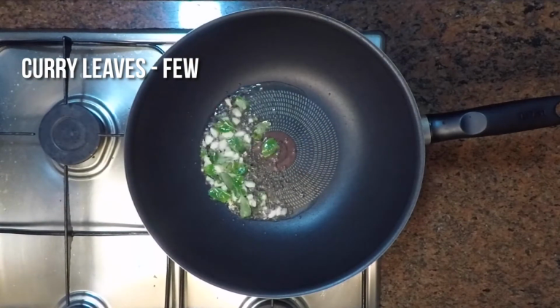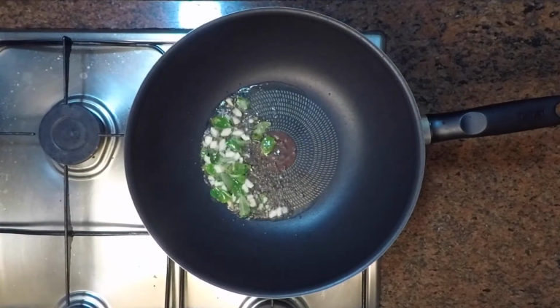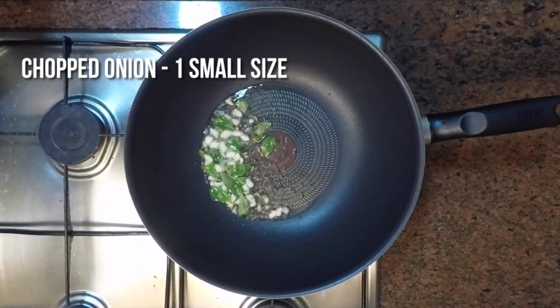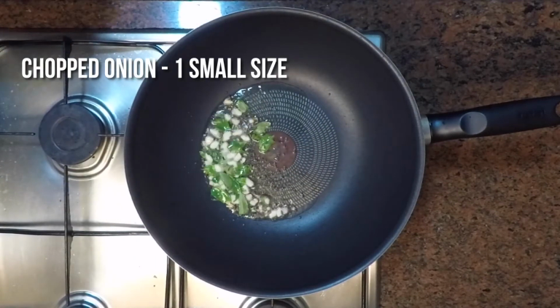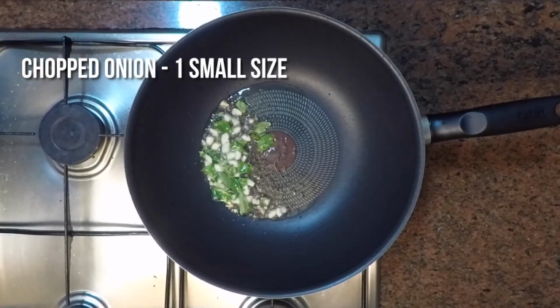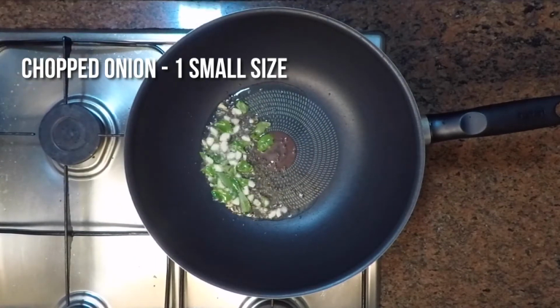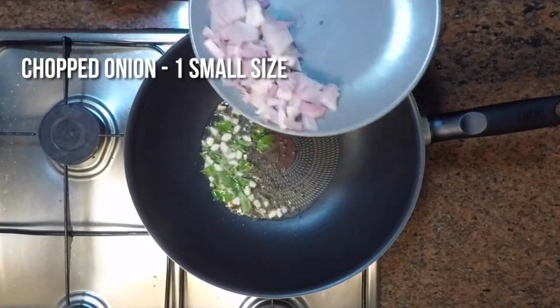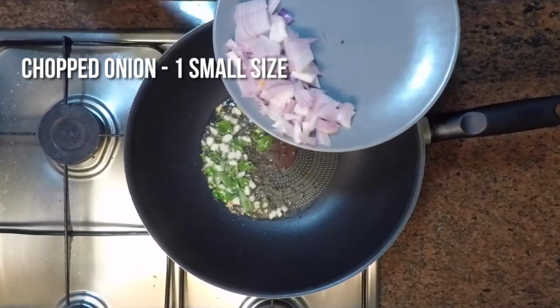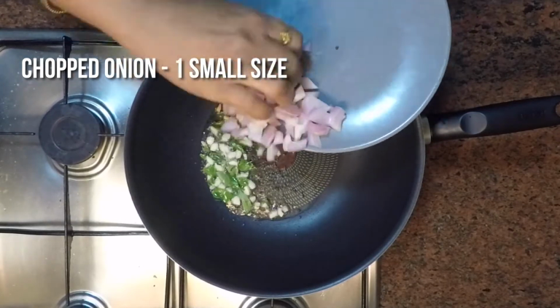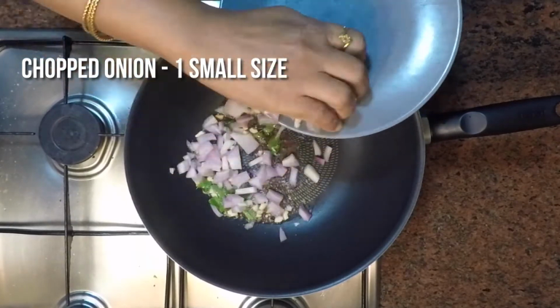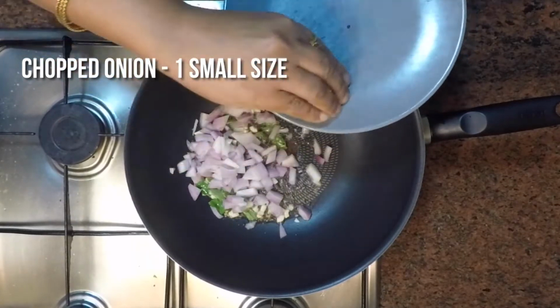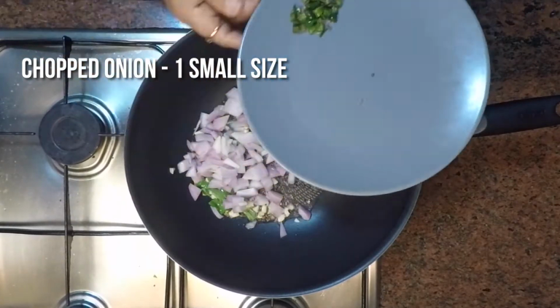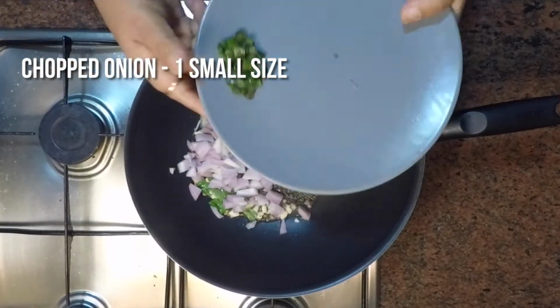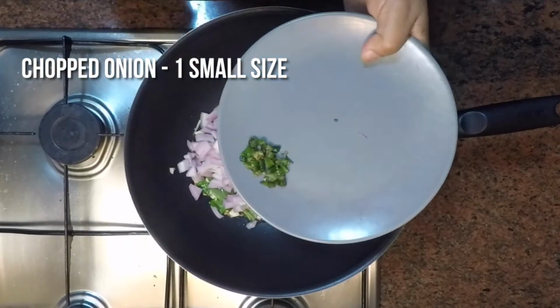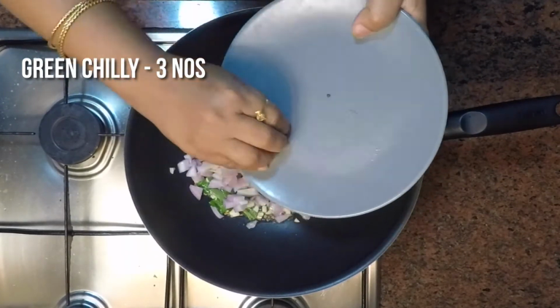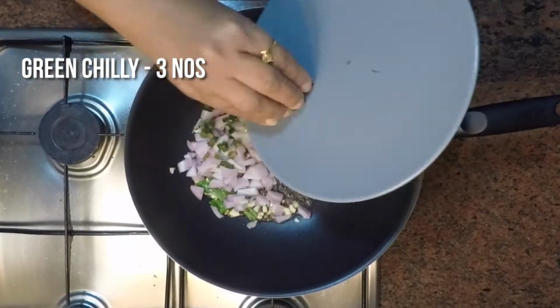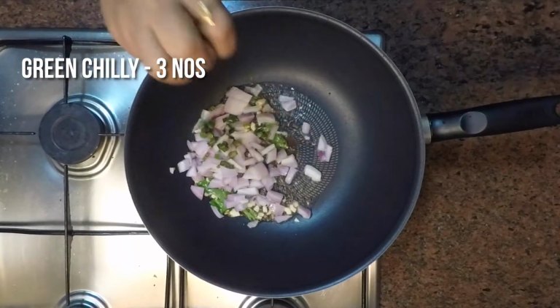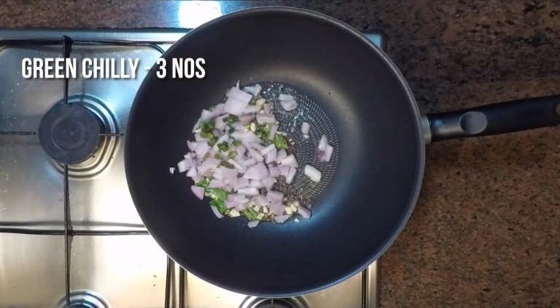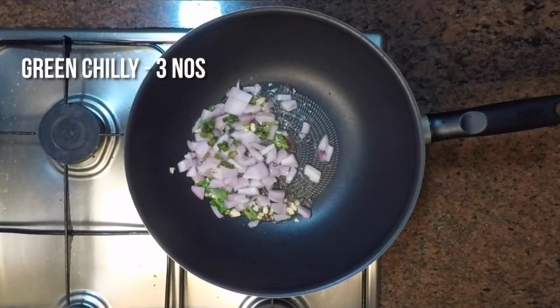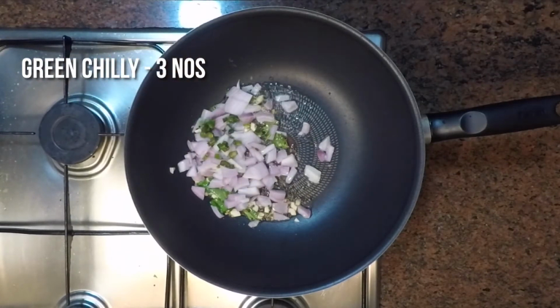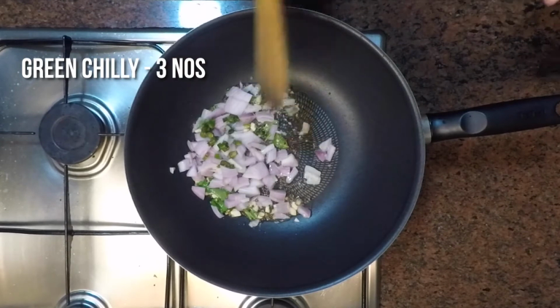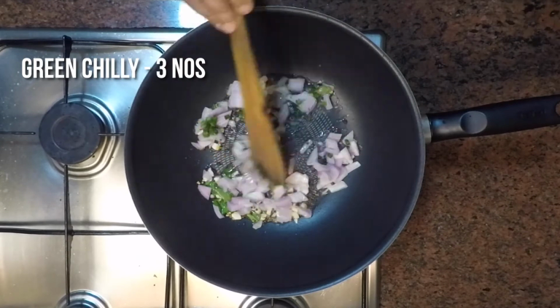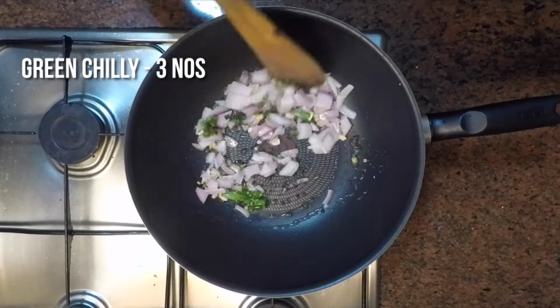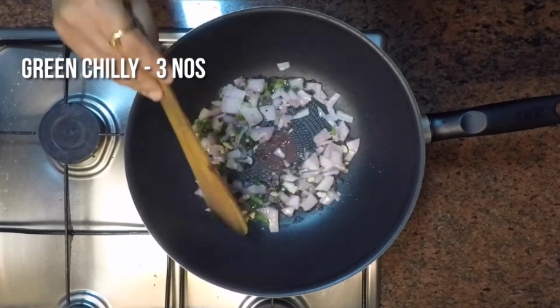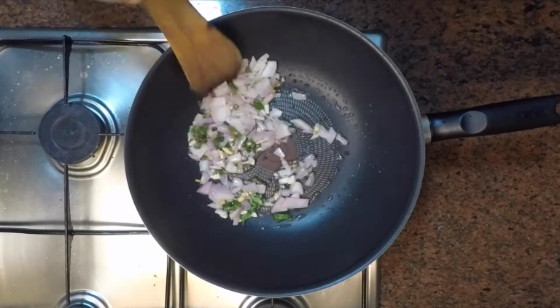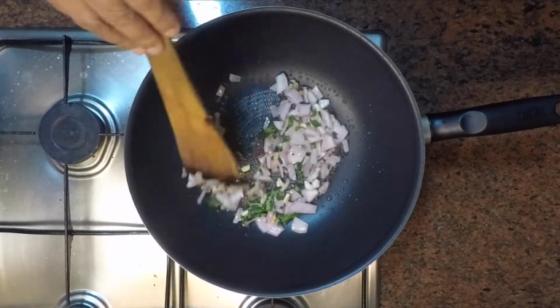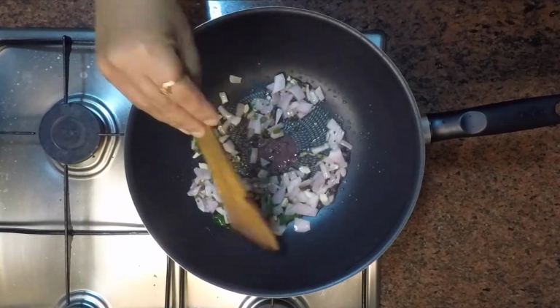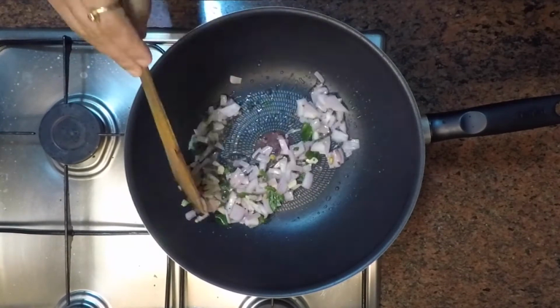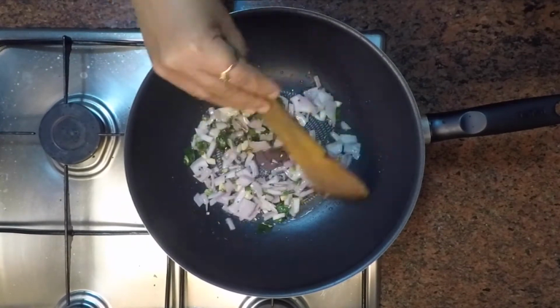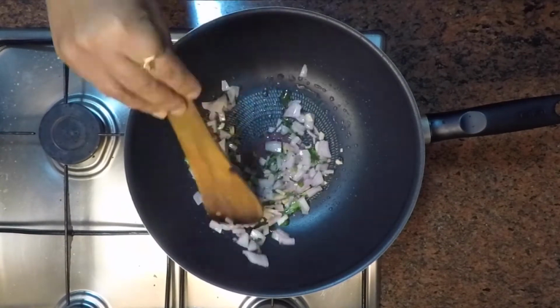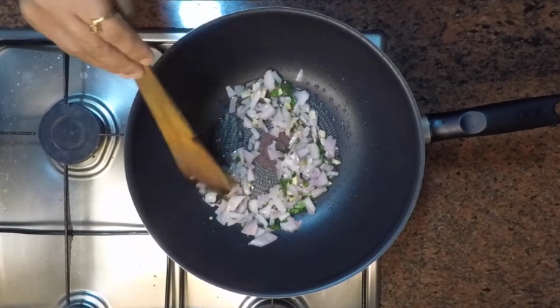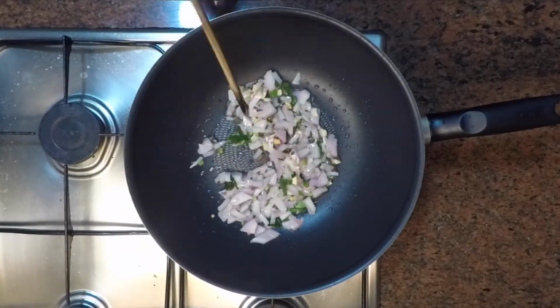Add 1 small onion, chopped, and 2 to 3 green chilies. Sauté this well until the onions are translucent.